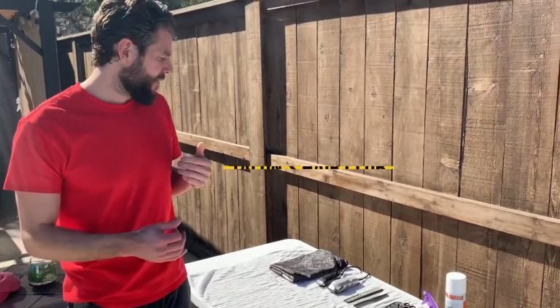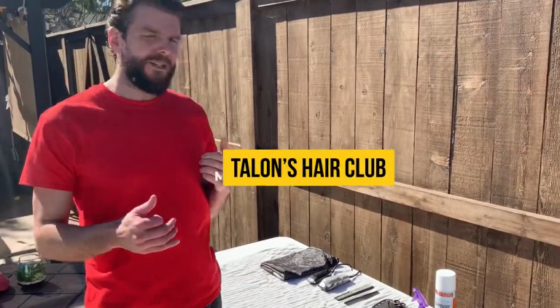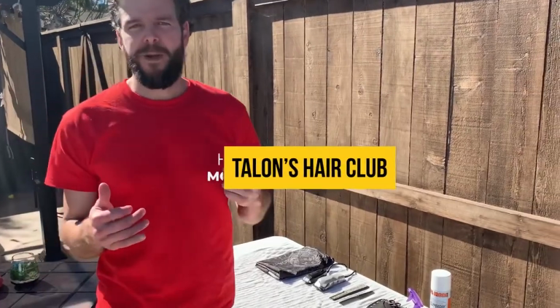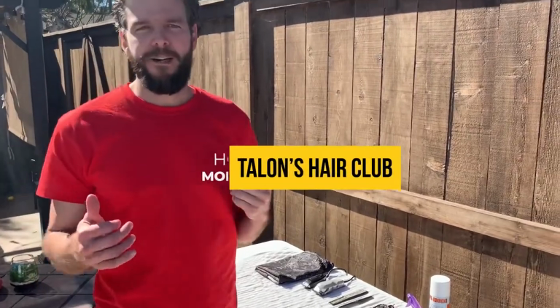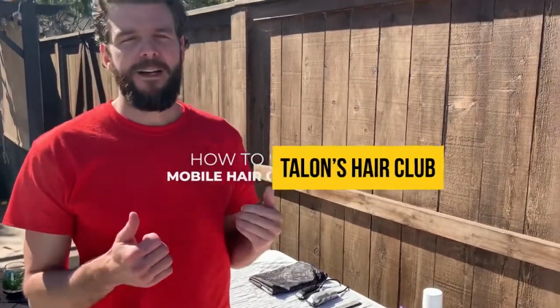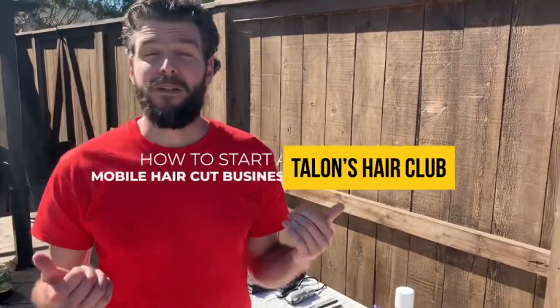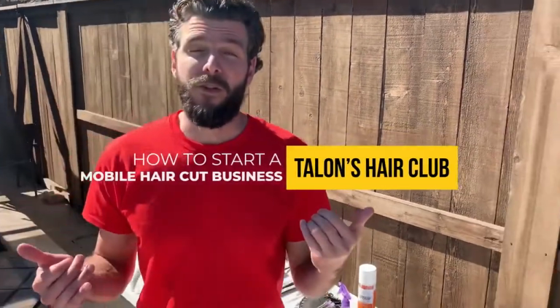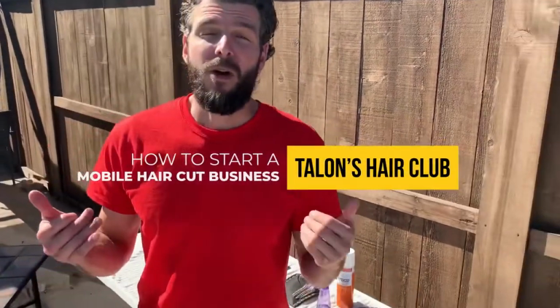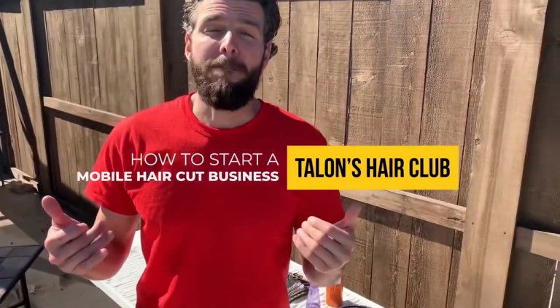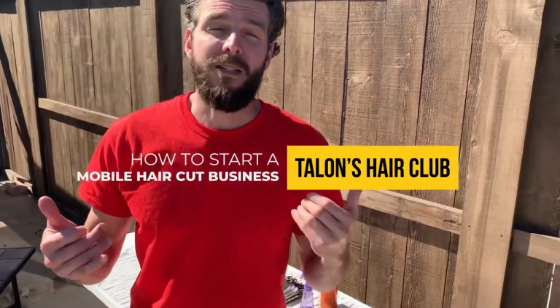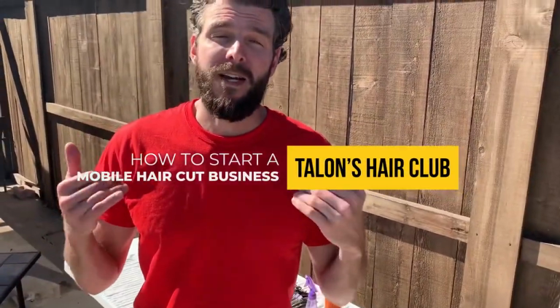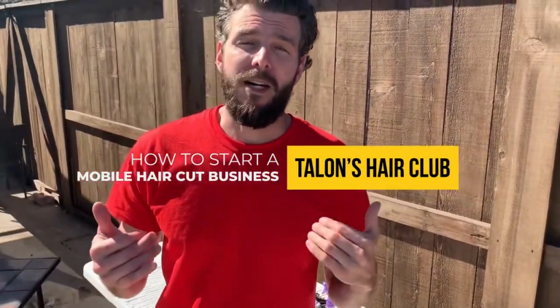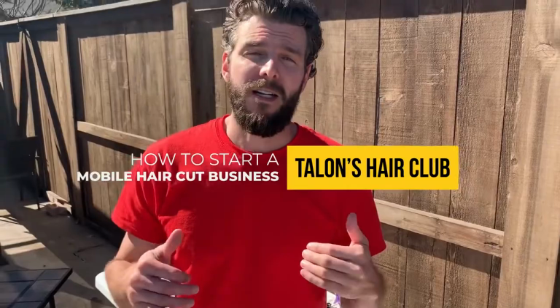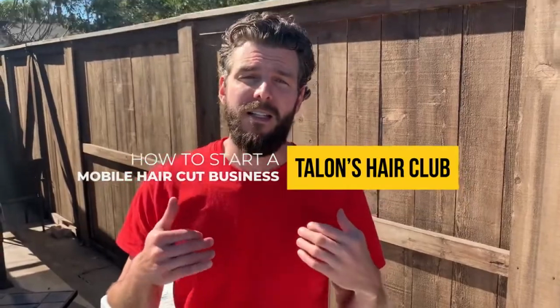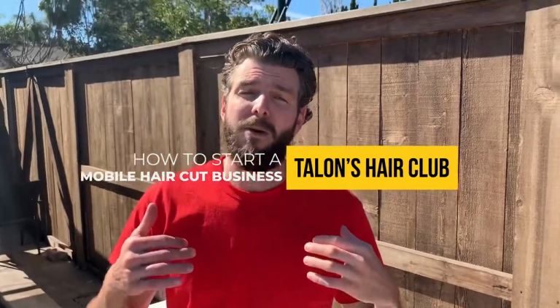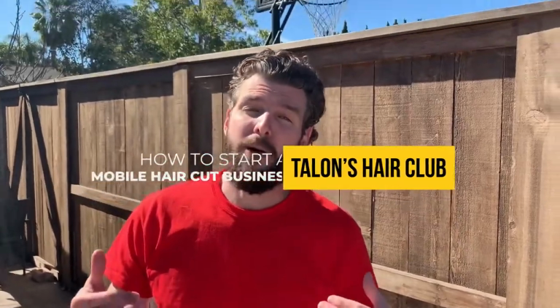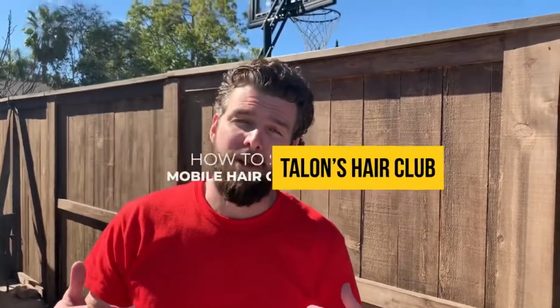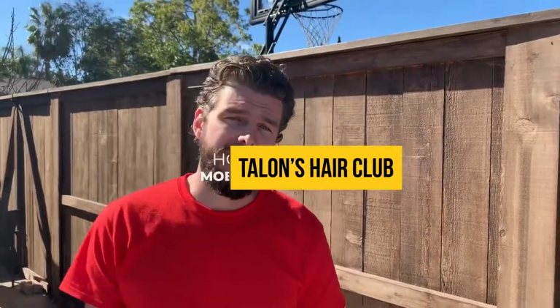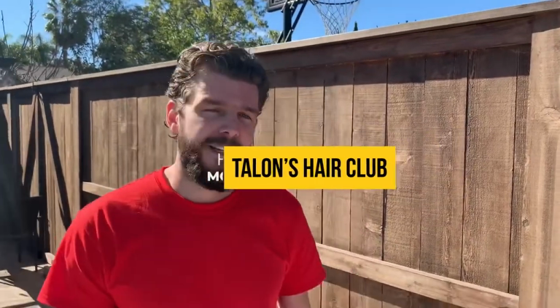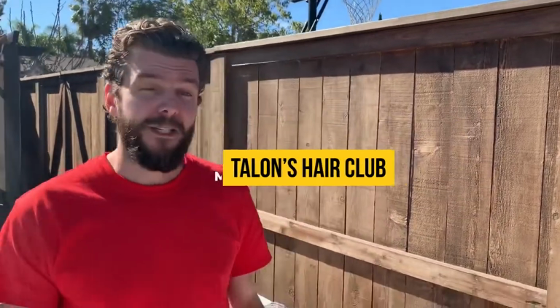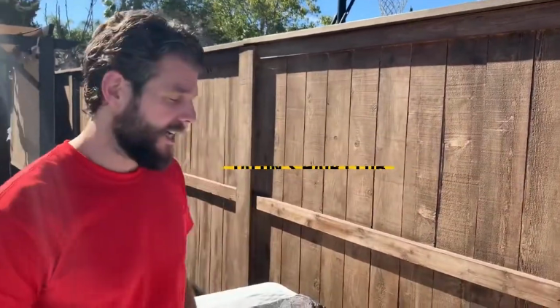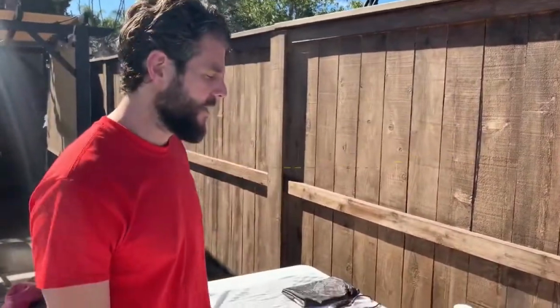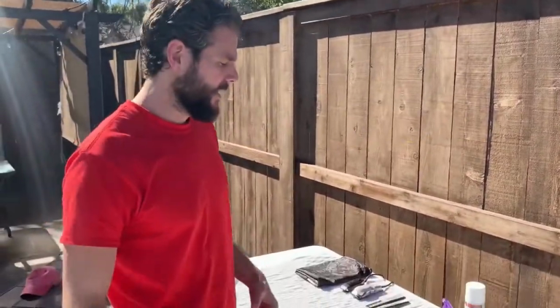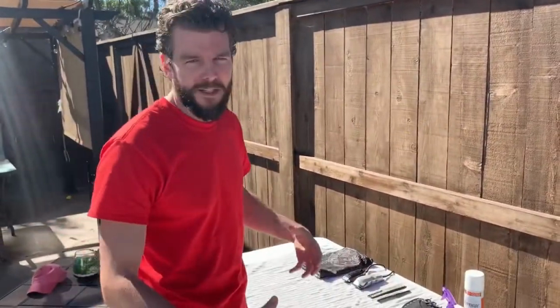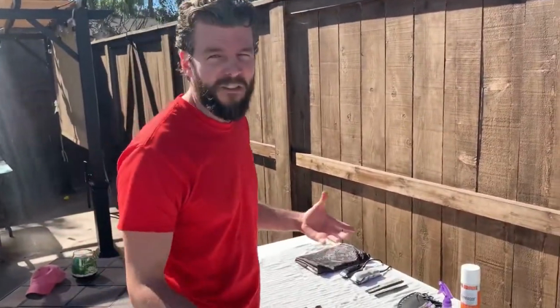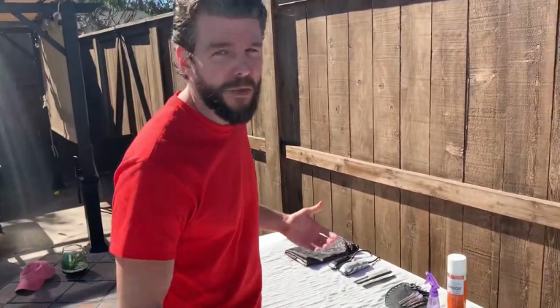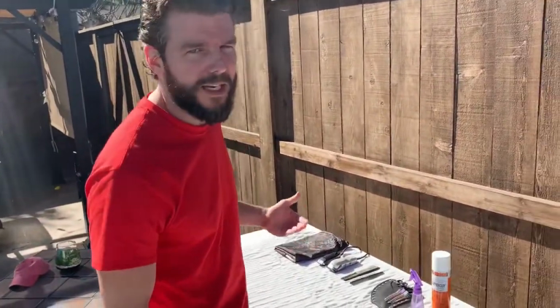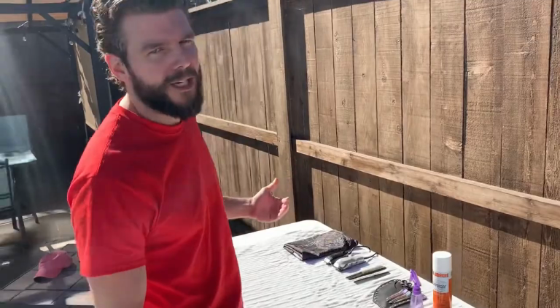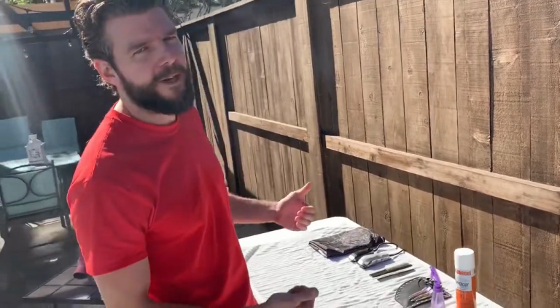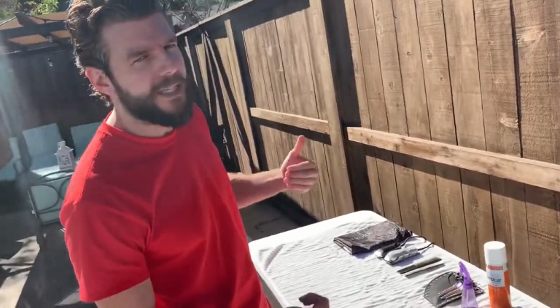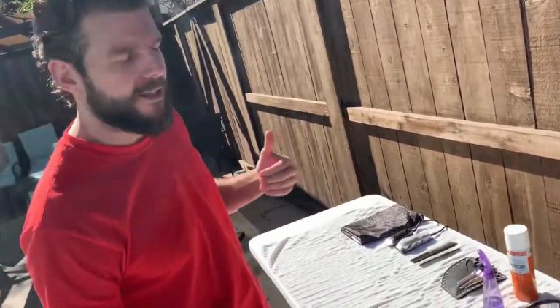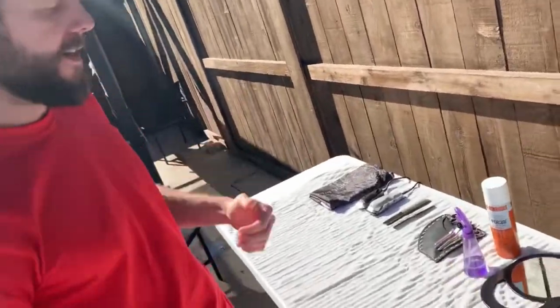I'm in someone's backyard right now and I'm about to do a men's haircut. This is my mobile haircut business in San Diego, and these are just a few tools that I bring — very basic stuff right now.